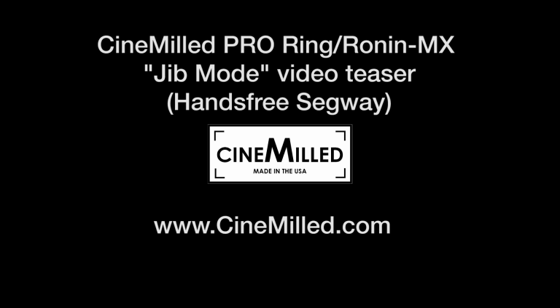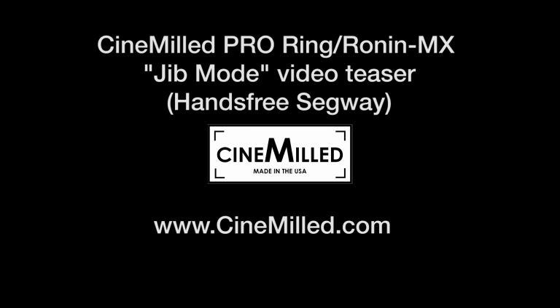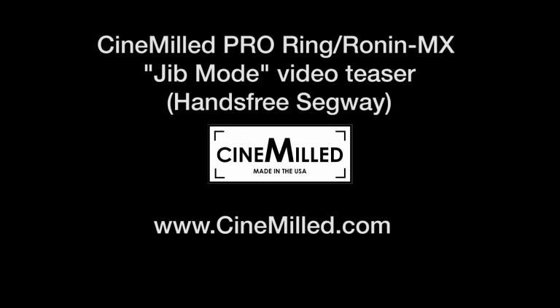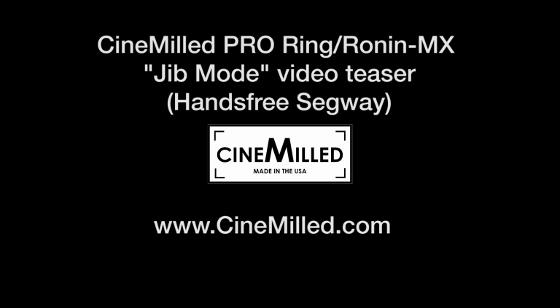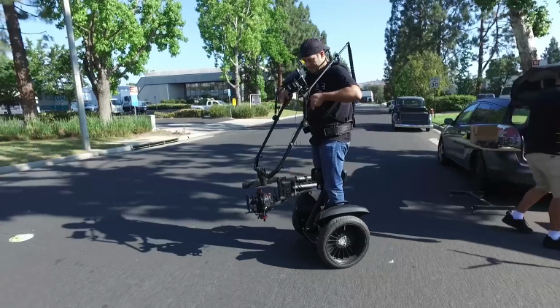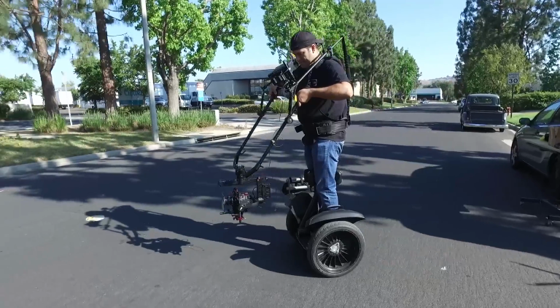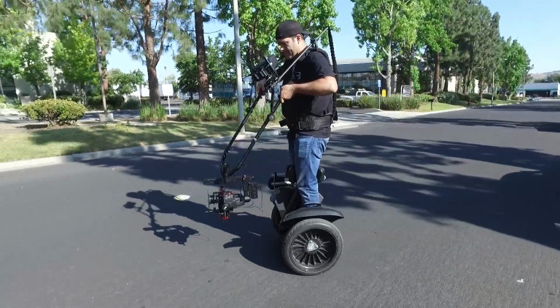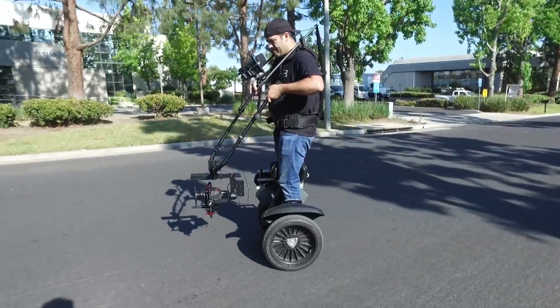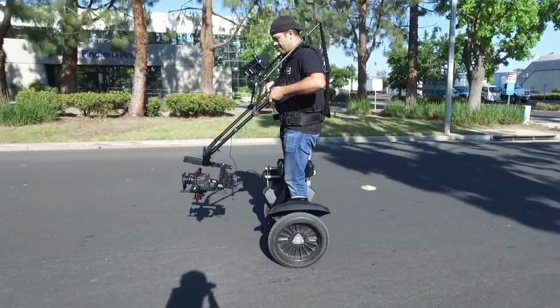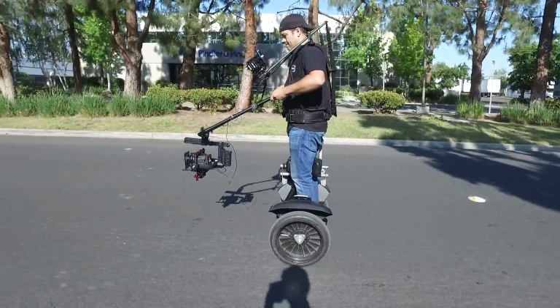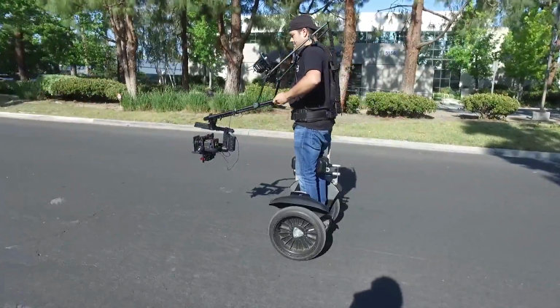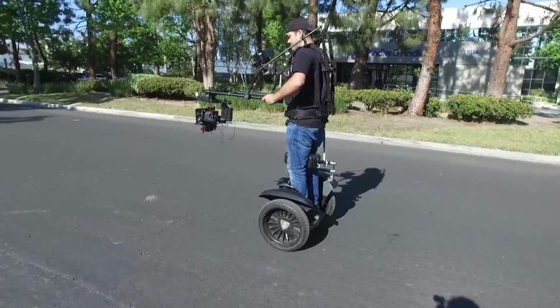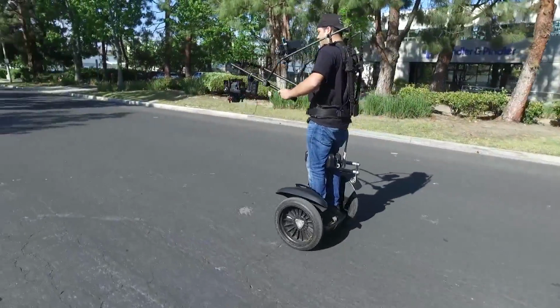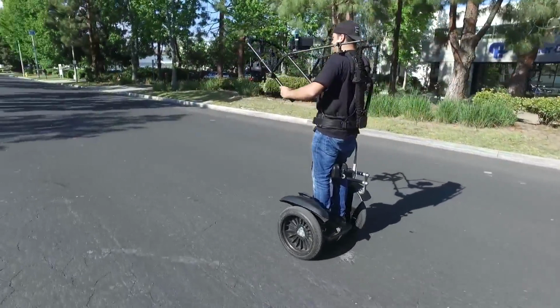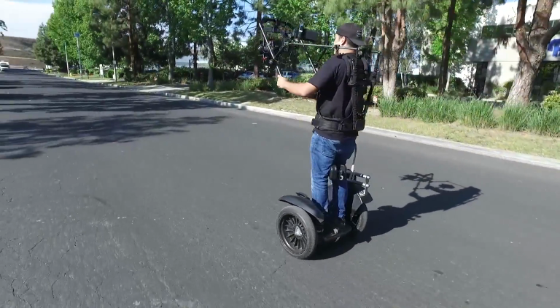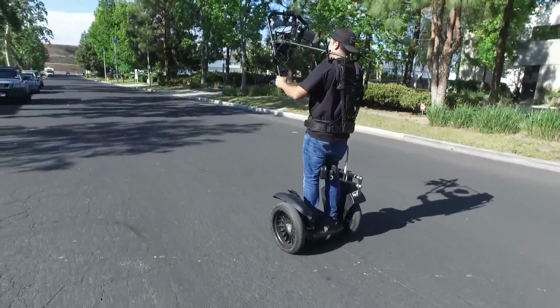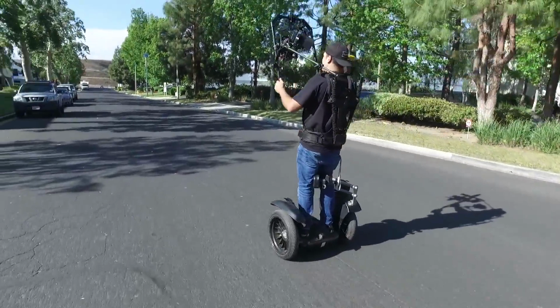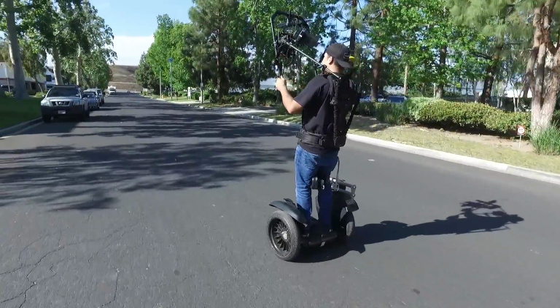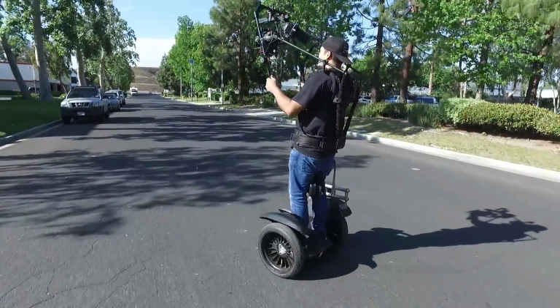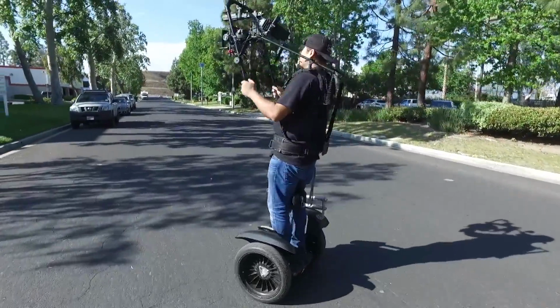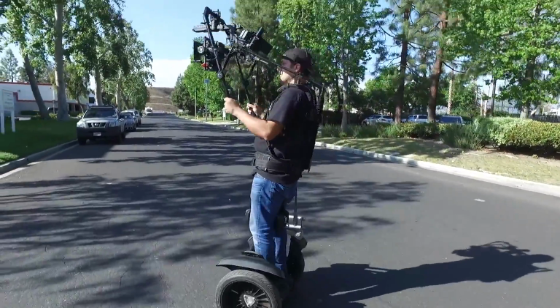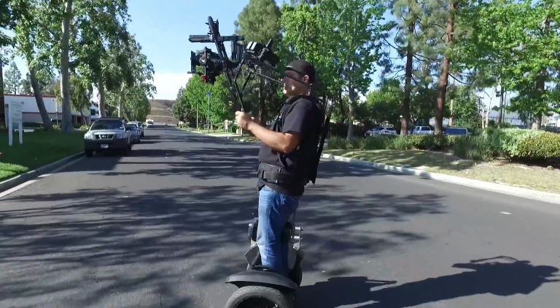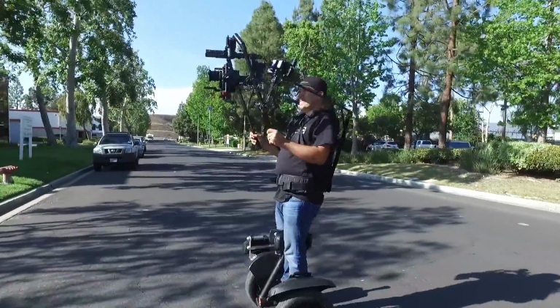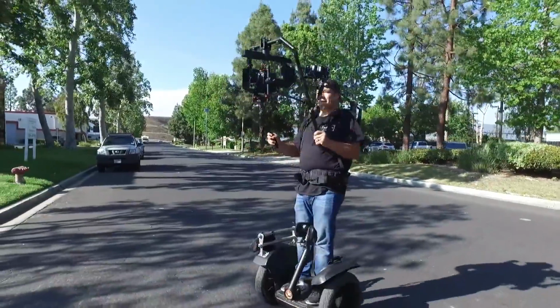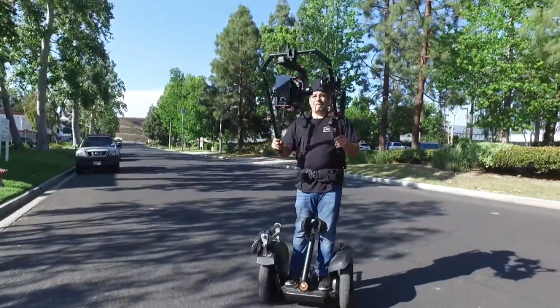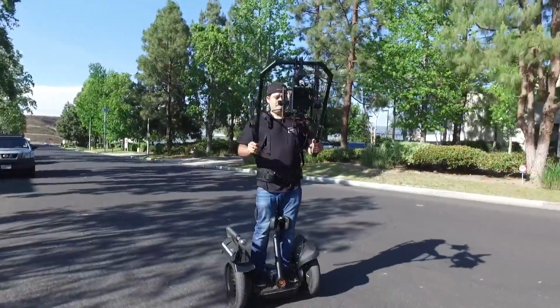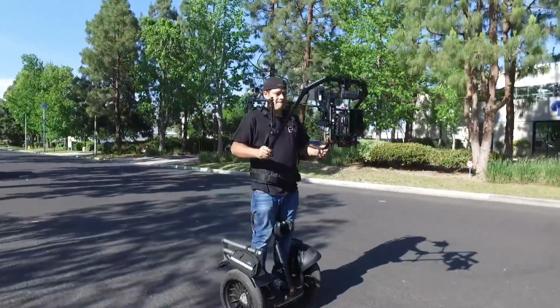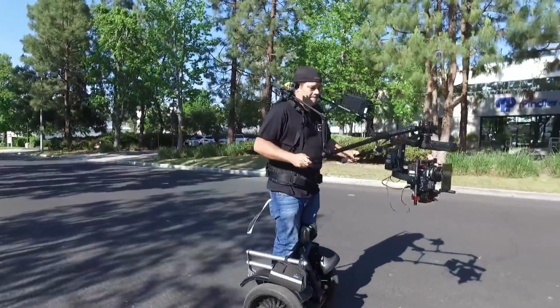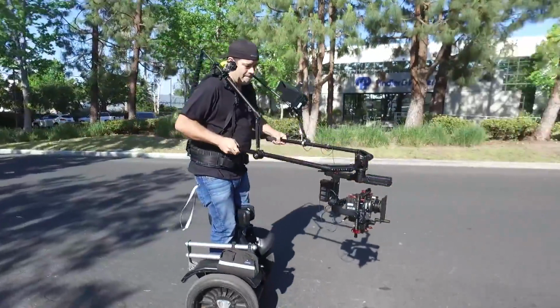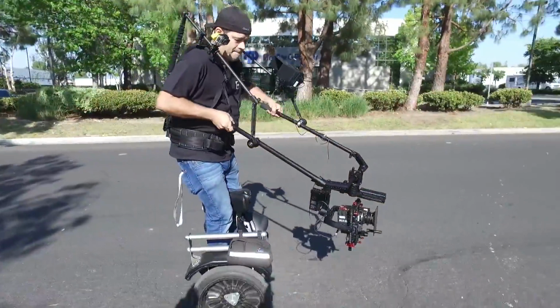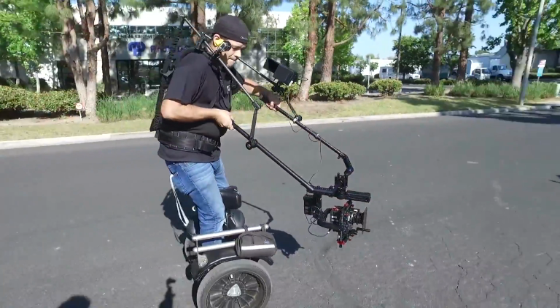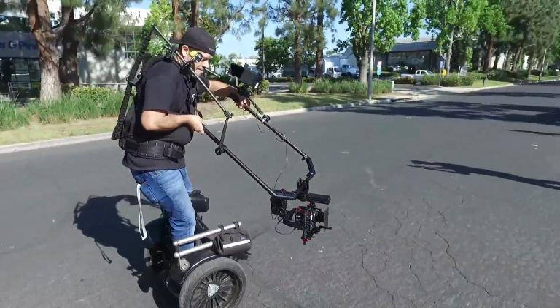Hey everyone, just wanted to show you real quick a little behind the scenes look at the shoot we were doing the other day. Everyone's been asking for footage from the jib mode. And here you see me on my Segway with the new Ronin MX and a Red Weapon, a Red Dragon.